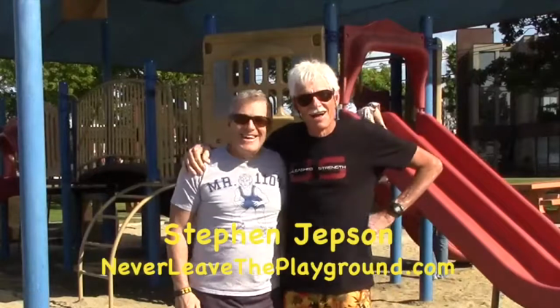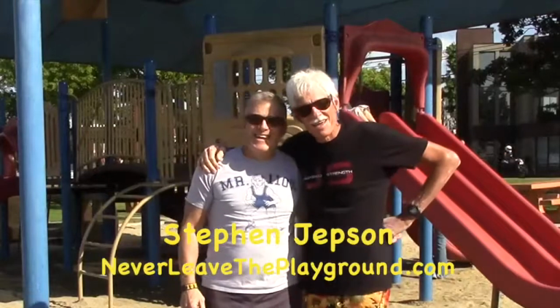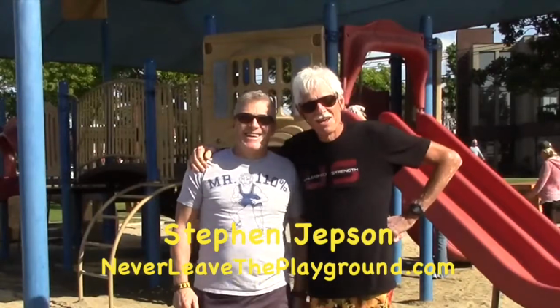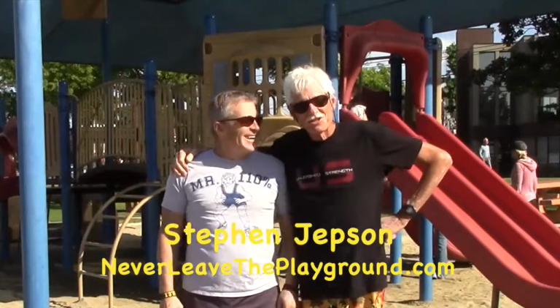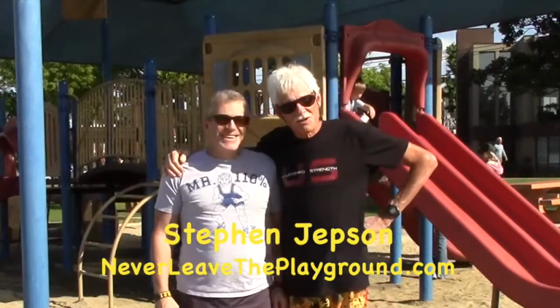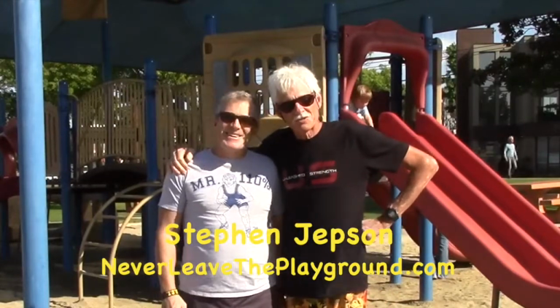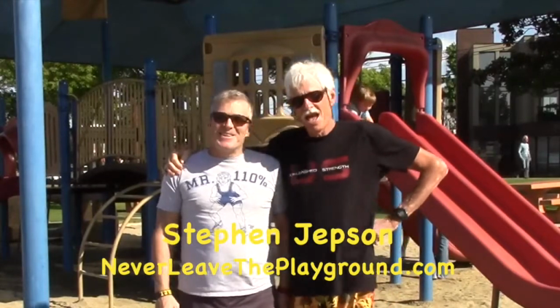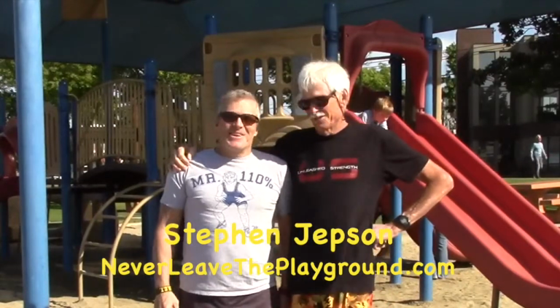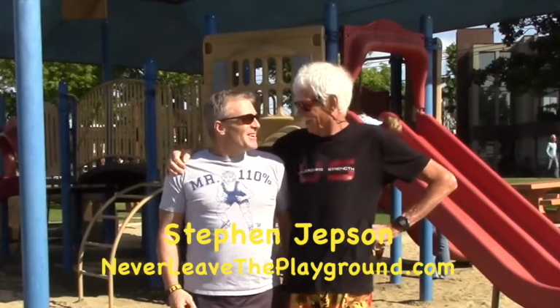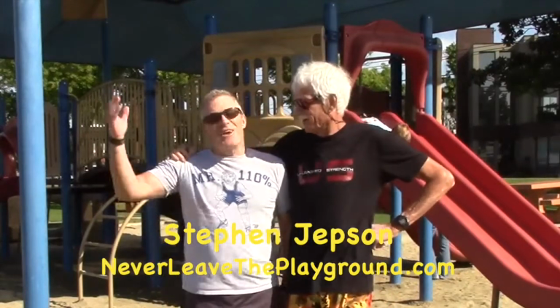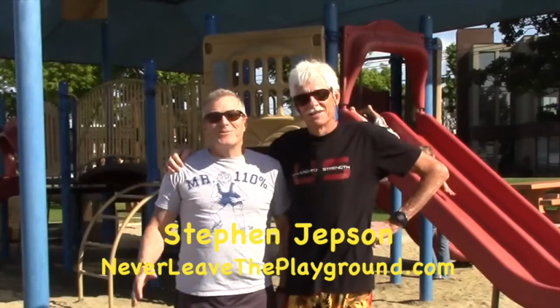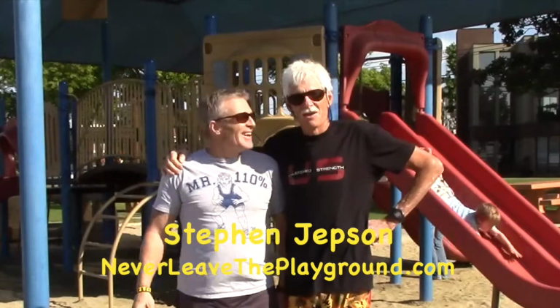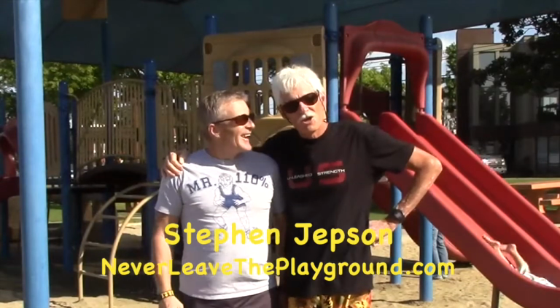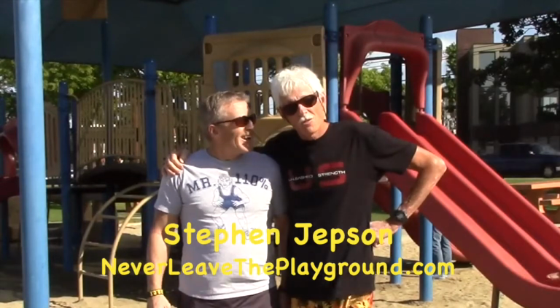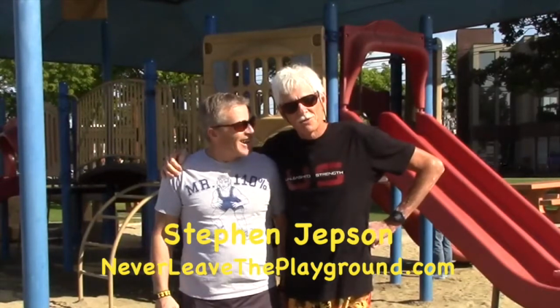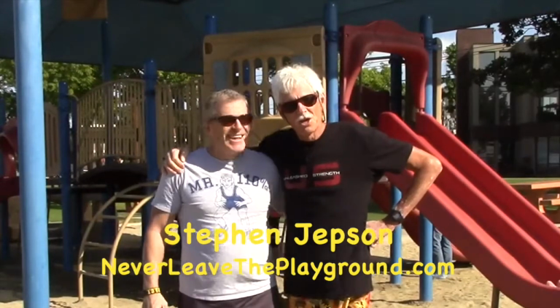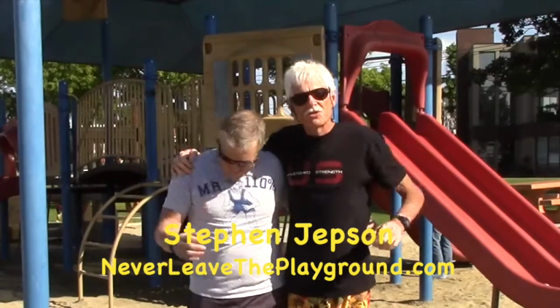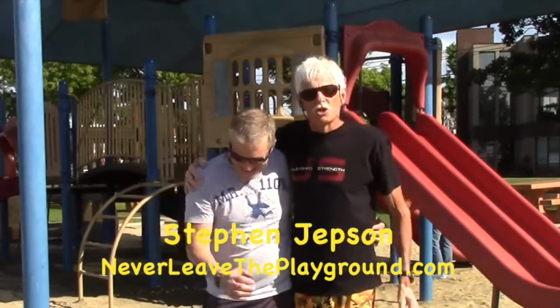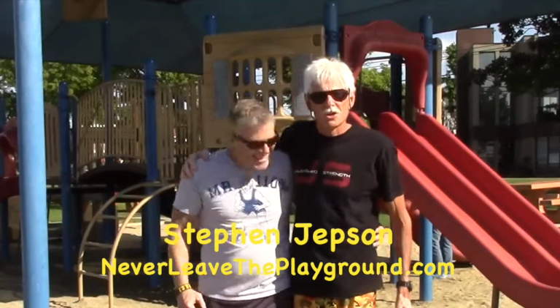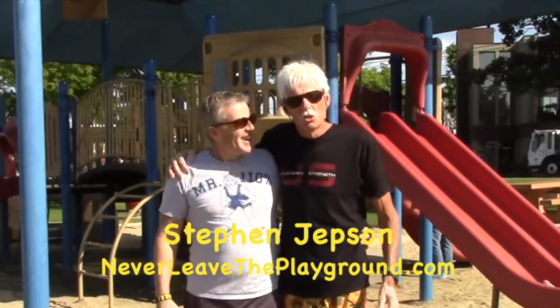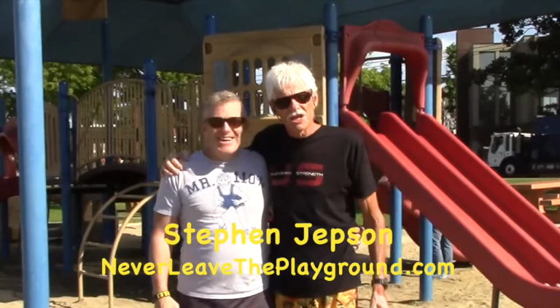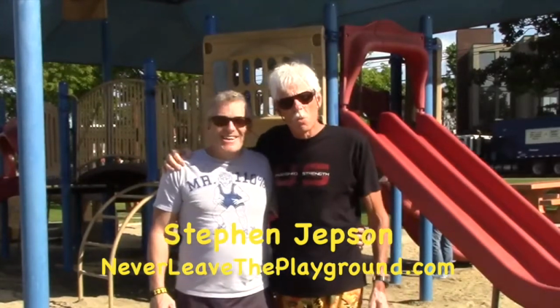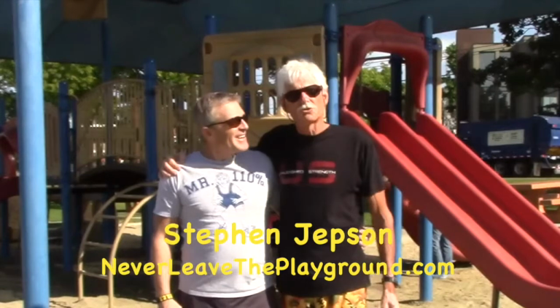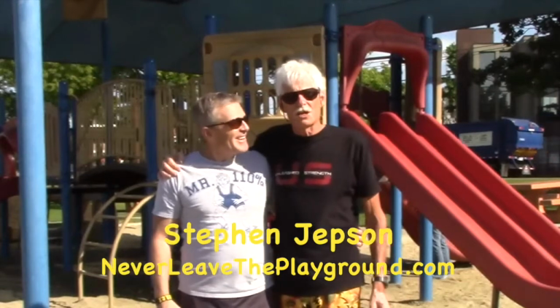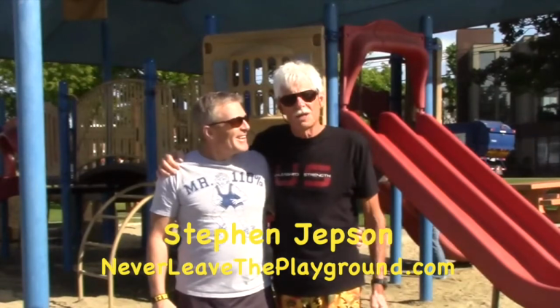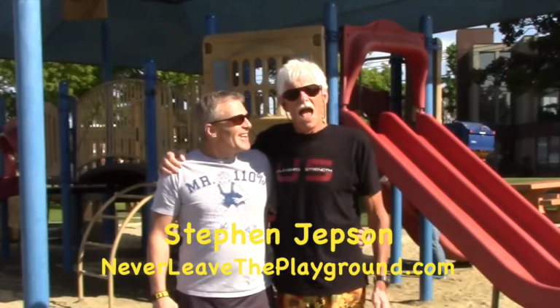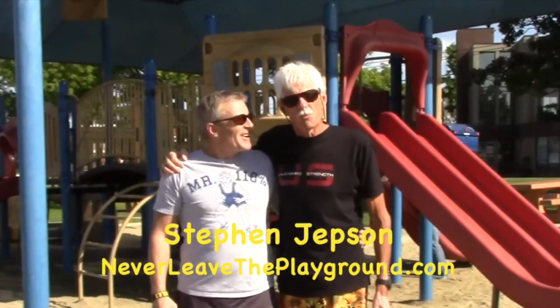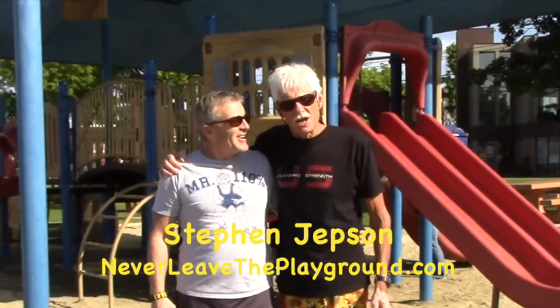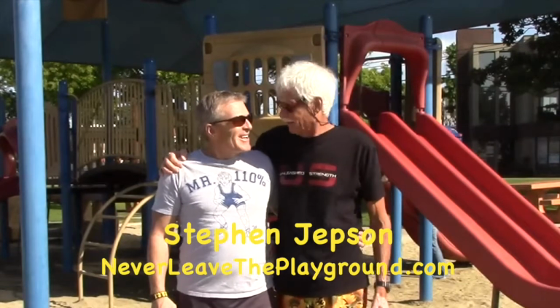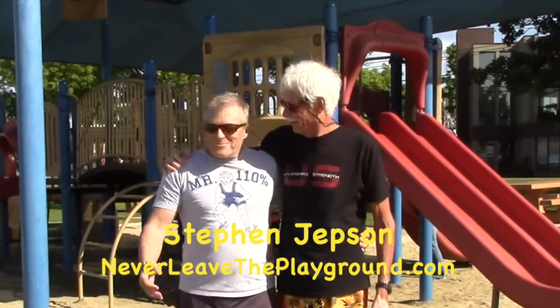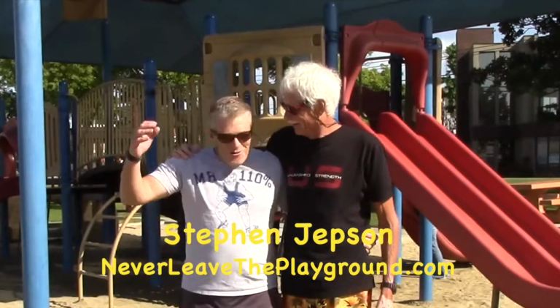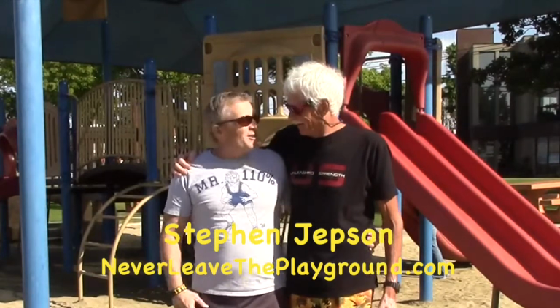Hi guys, this is Steven Jepson and Chris Evers, and we're here on the playground with Chris's newly designed, wonderful training equipment, Anchor Point Training. Thank you very much, Steven.